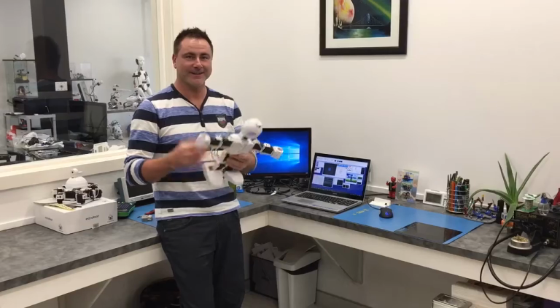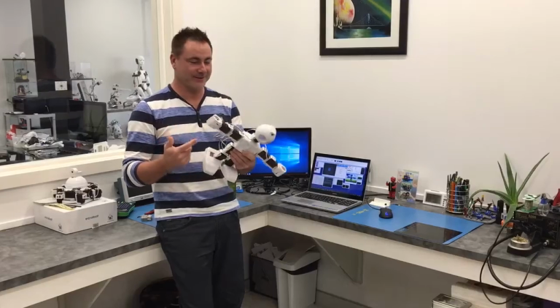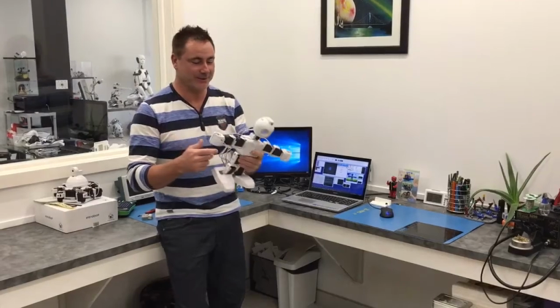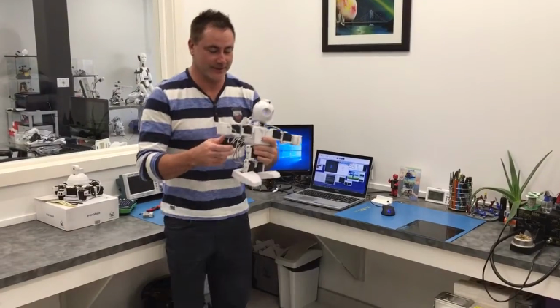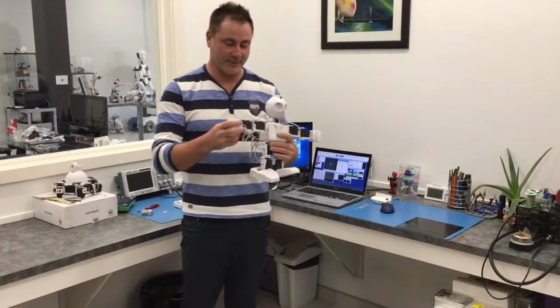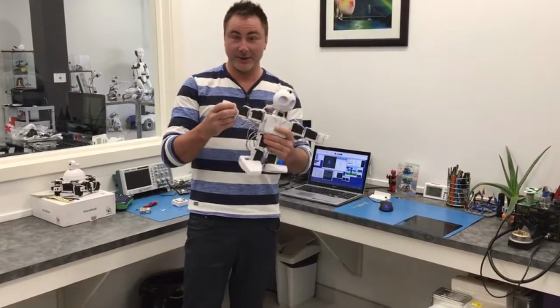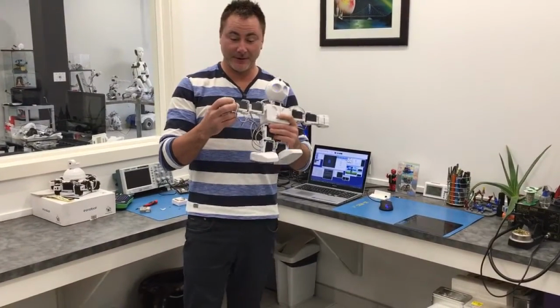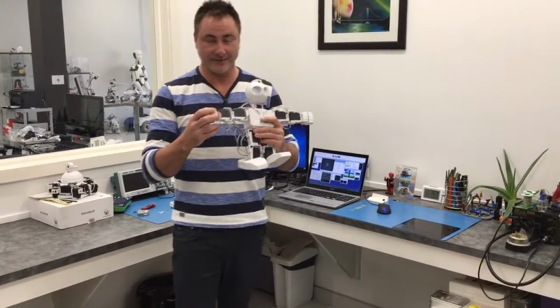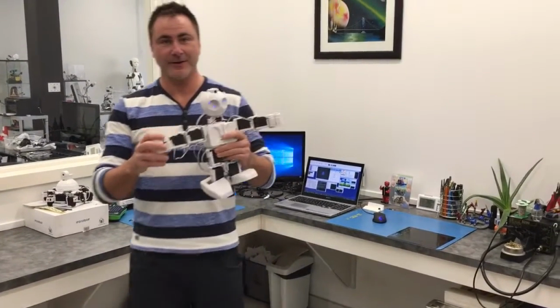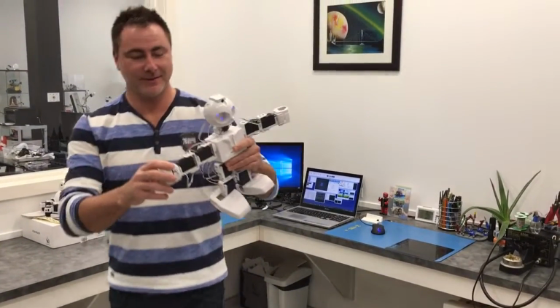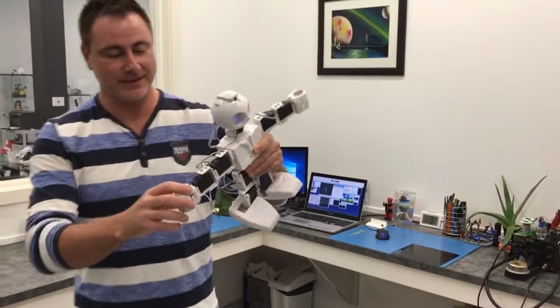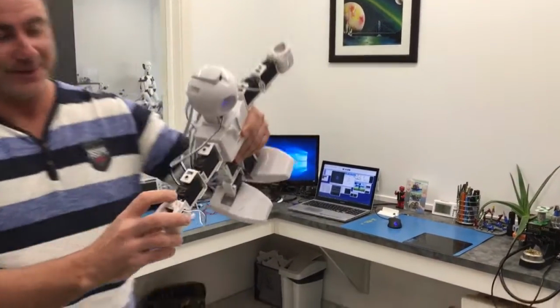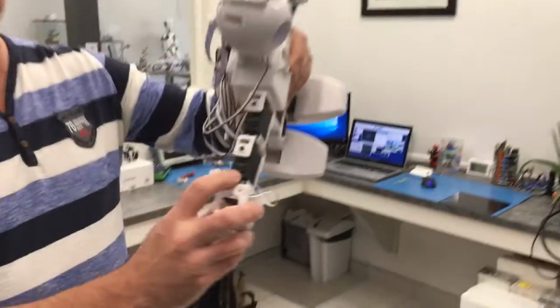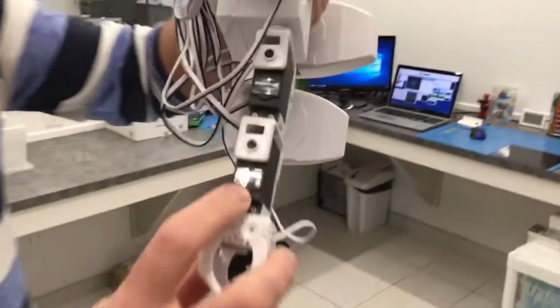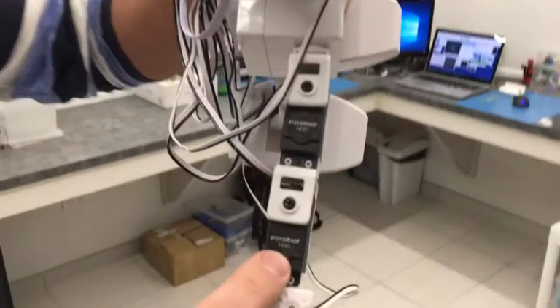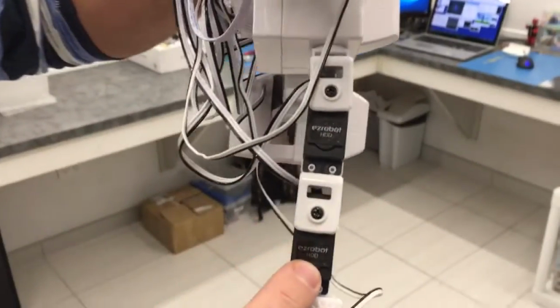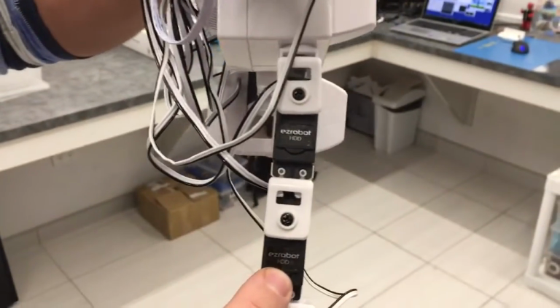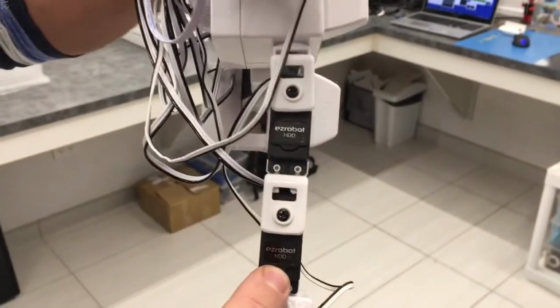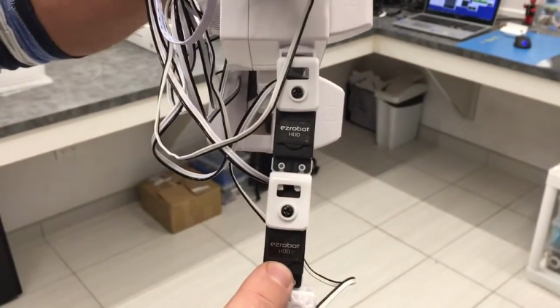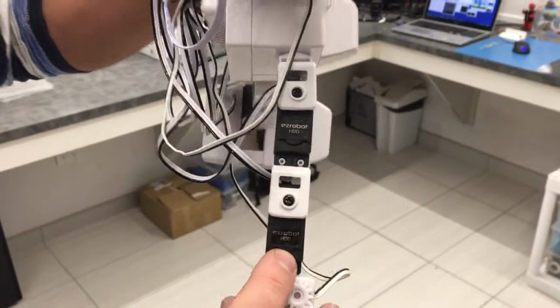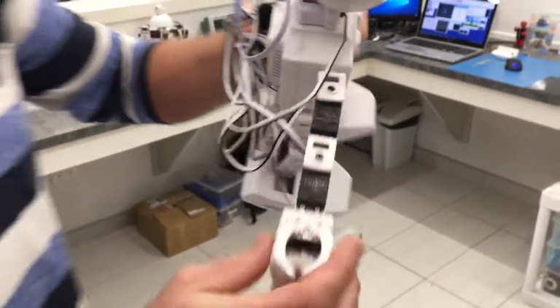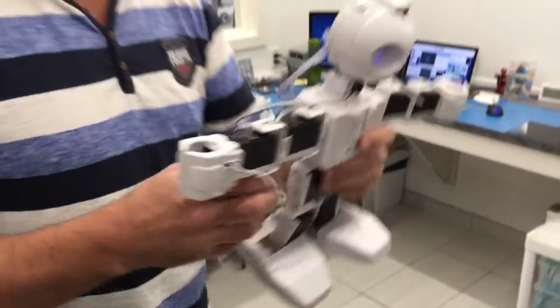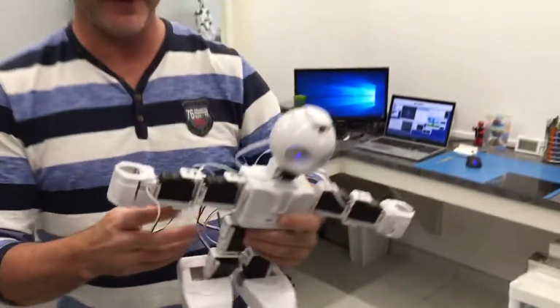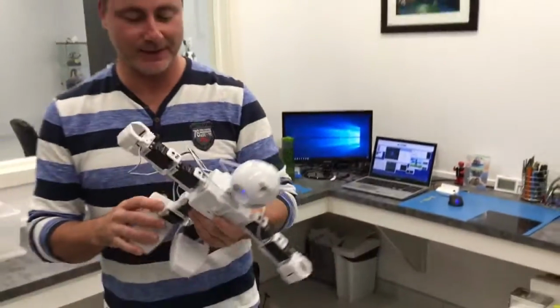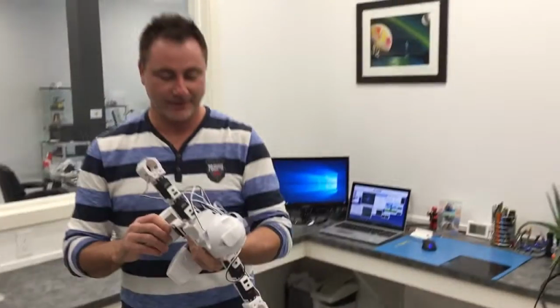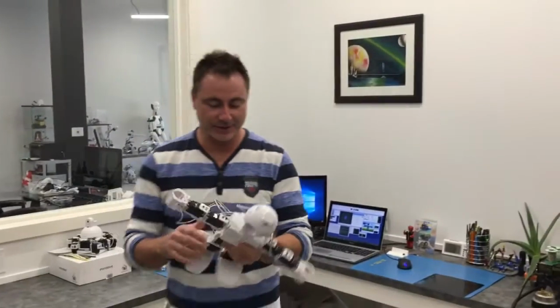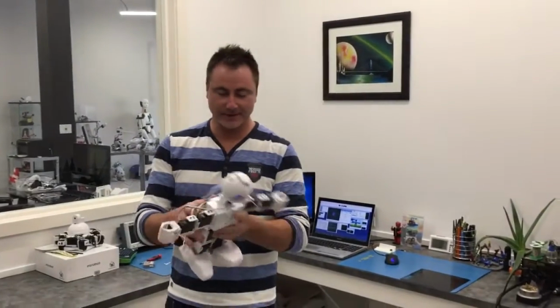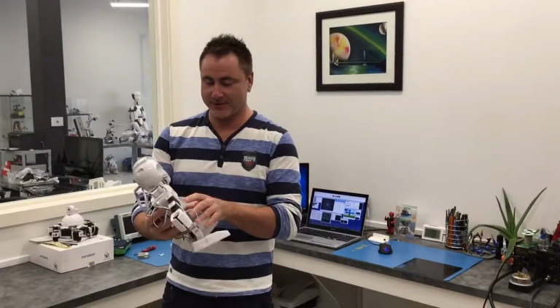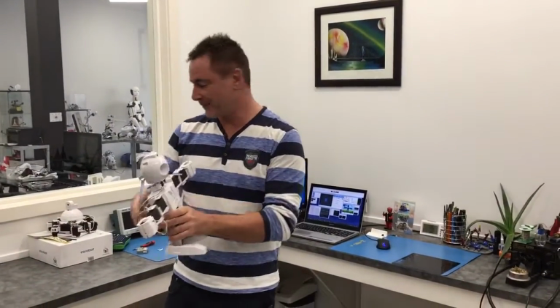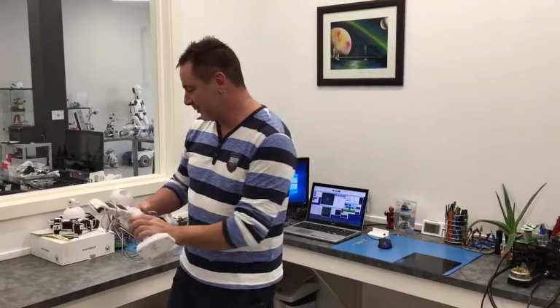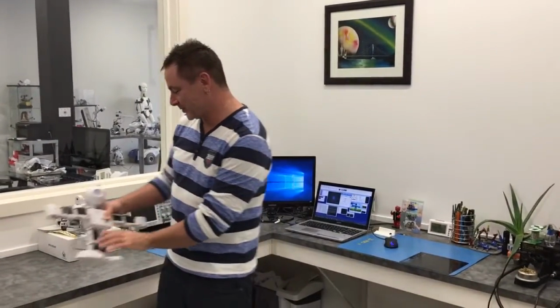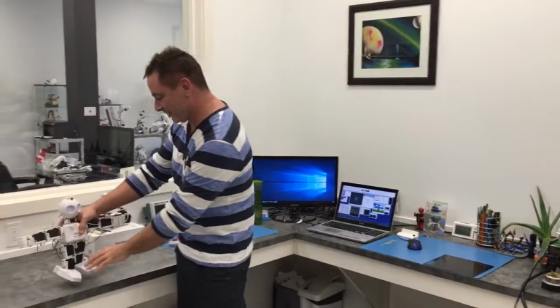Hey guys, this is the new digital servos that we've been working on for the last forever. You can see, zoom in here, the HDD. So these are the EasyRobot heavy duty digital servos. I'm going to give you a quick show of them.